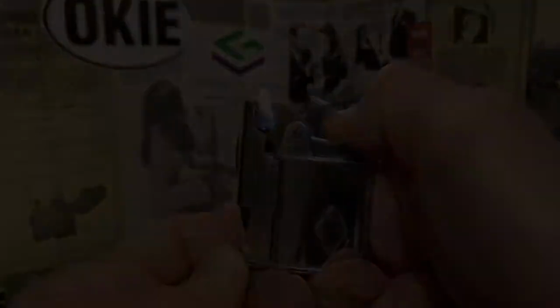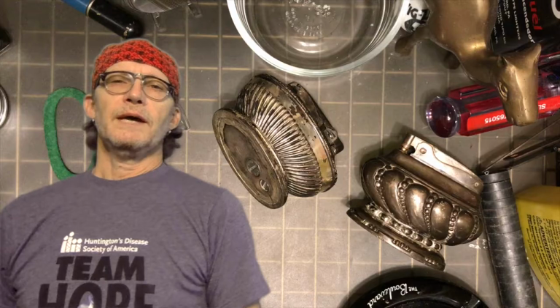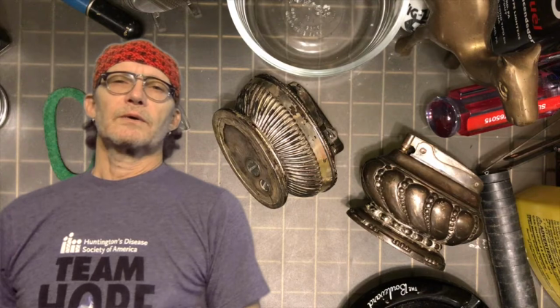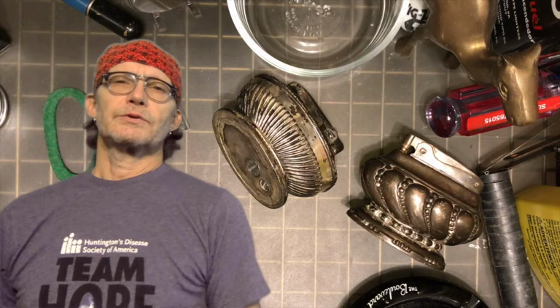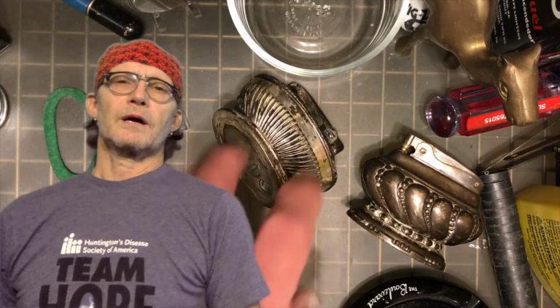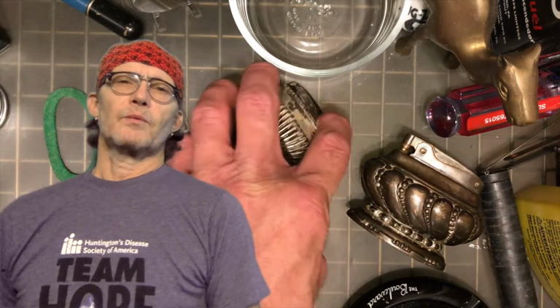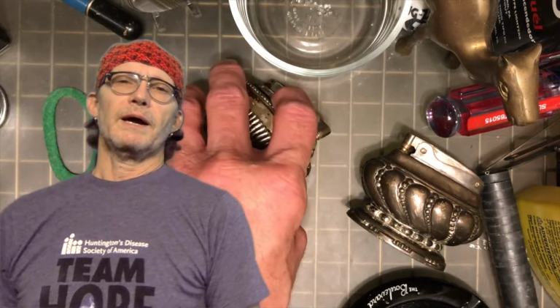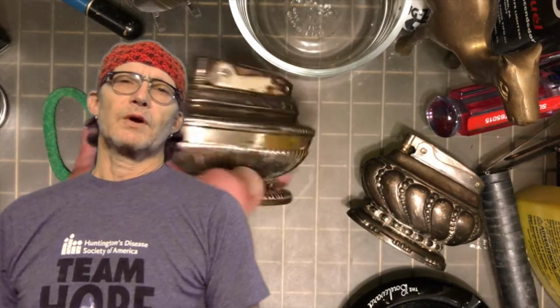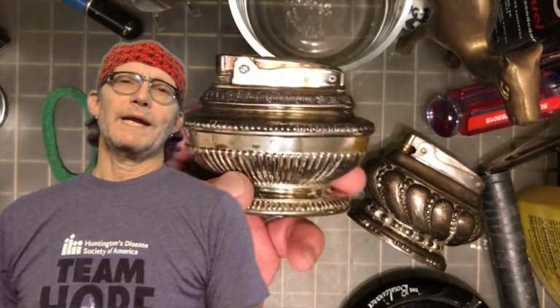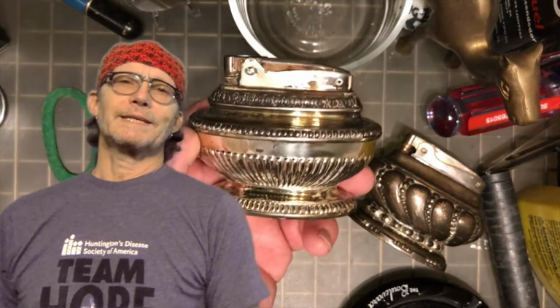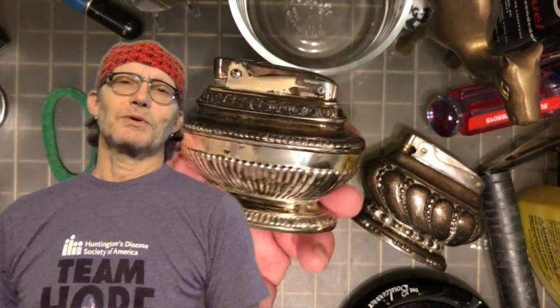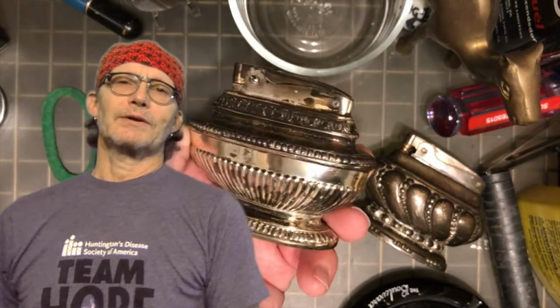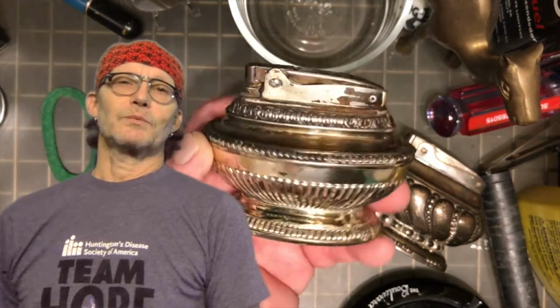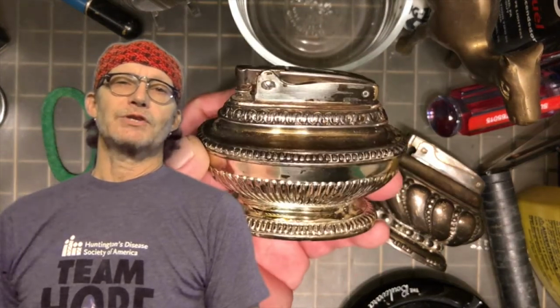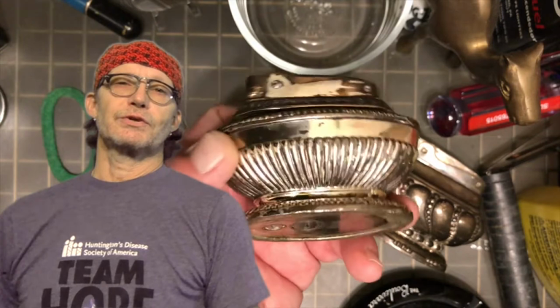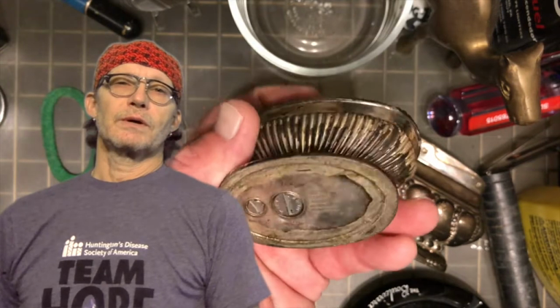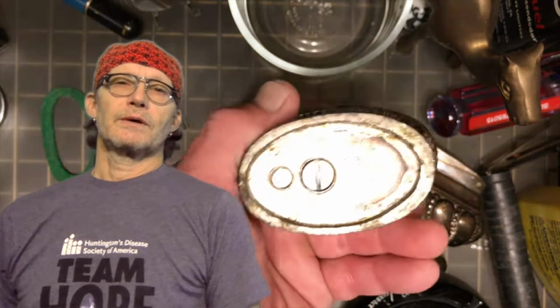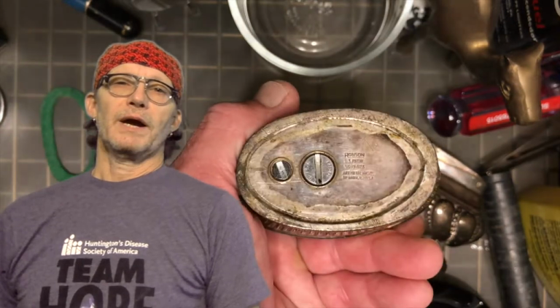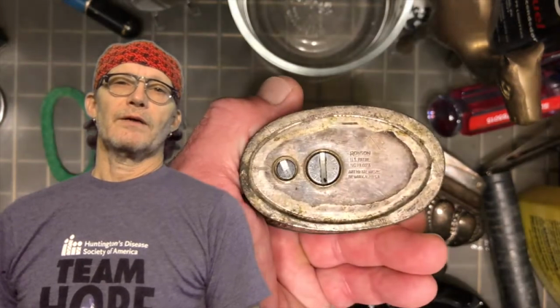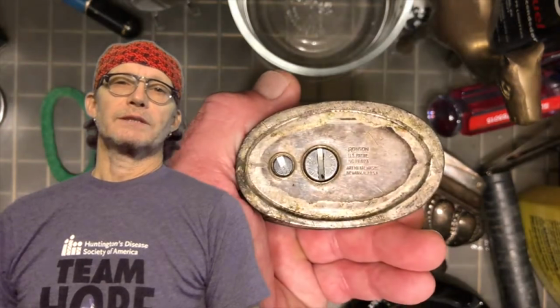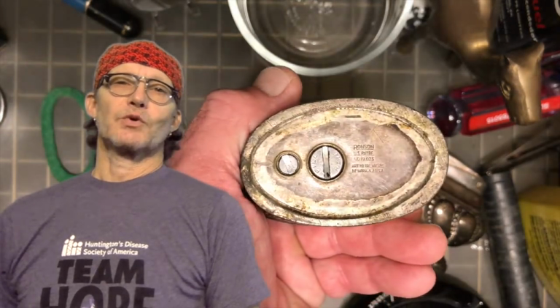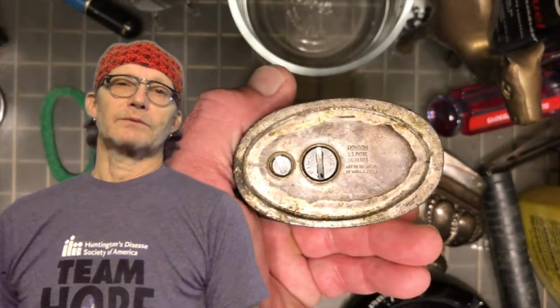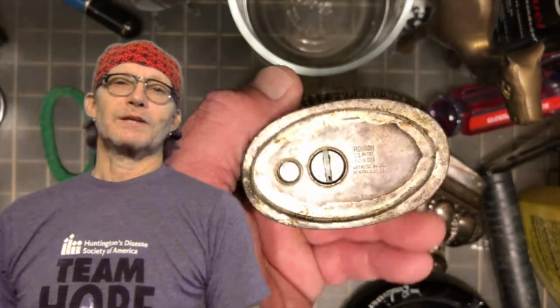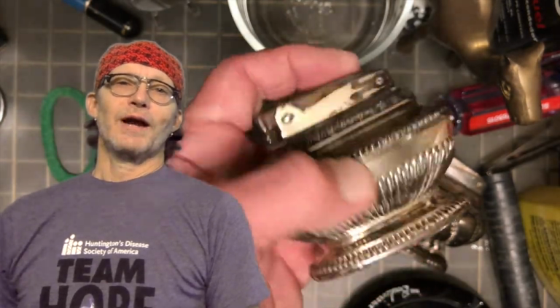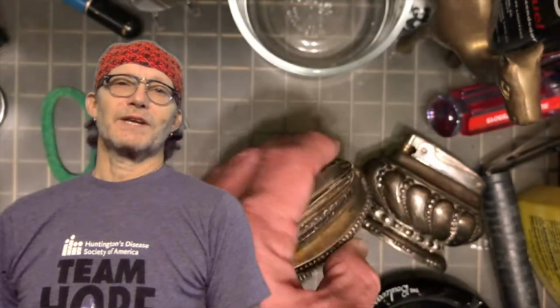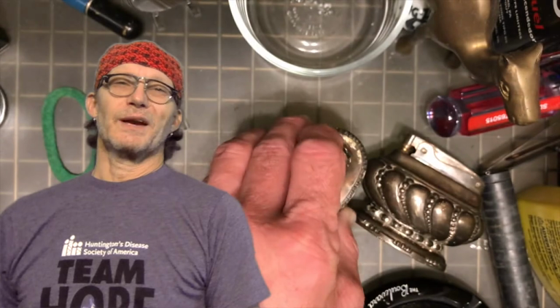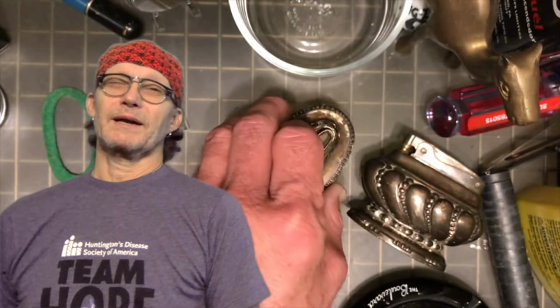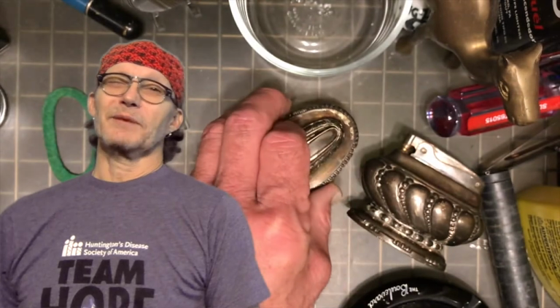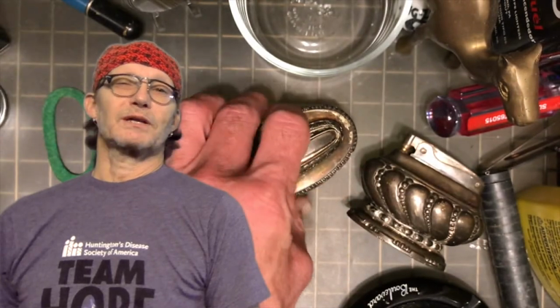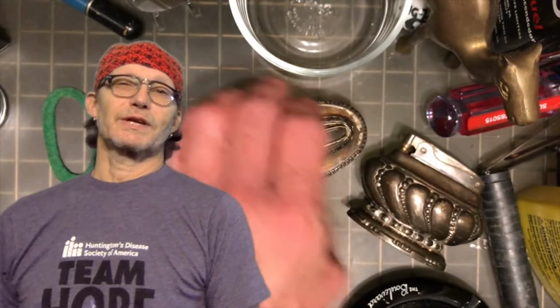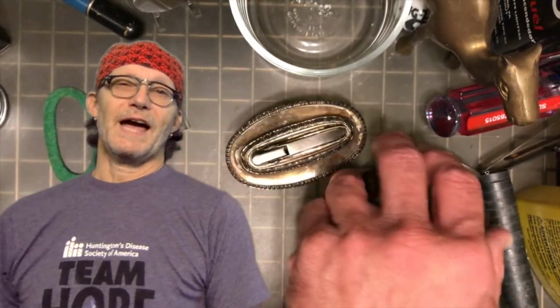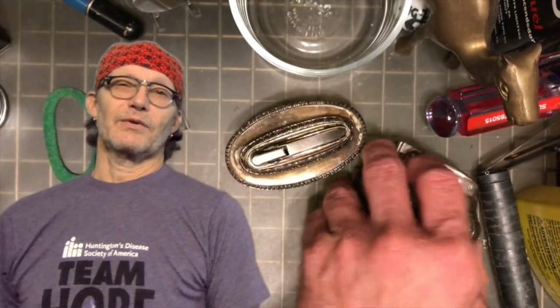Today we are going to talk about repairing the Queen Anne table lighter in relation to the repair of the Ronson Crown. The Ronson Crown is a video that I made probably close to a year and a half ago now.